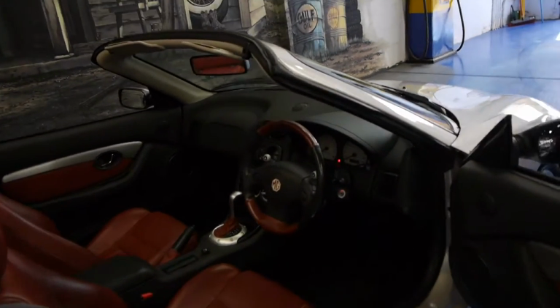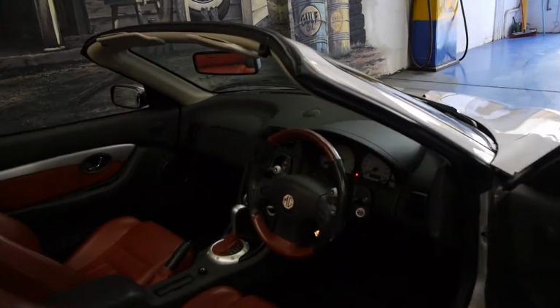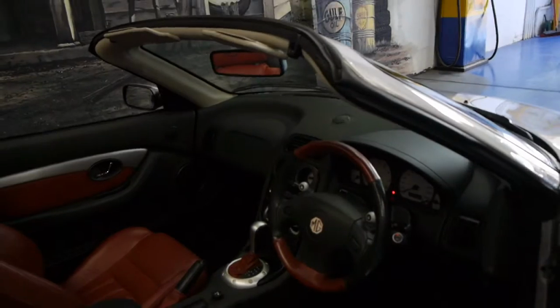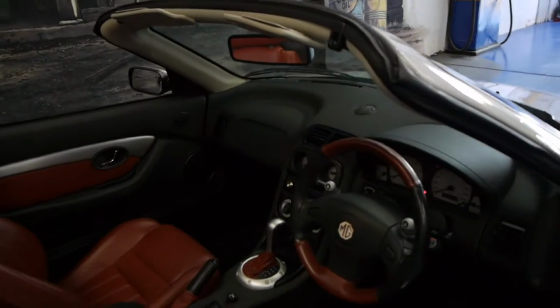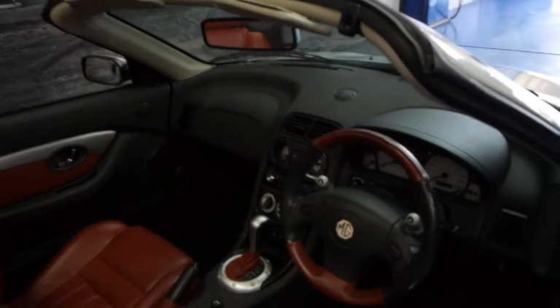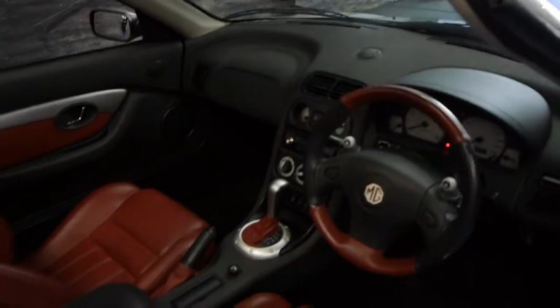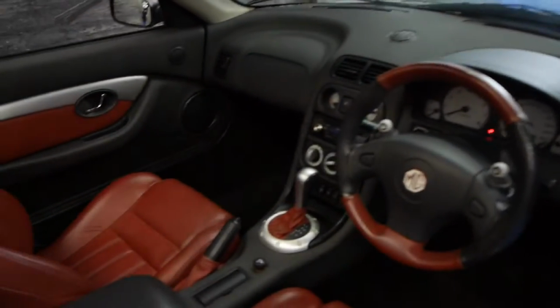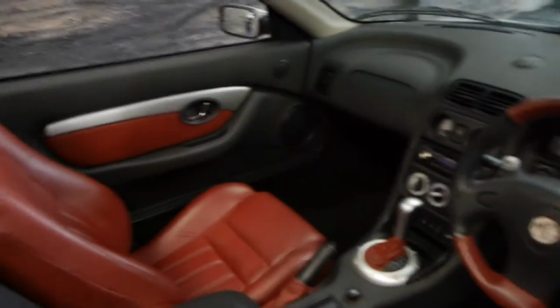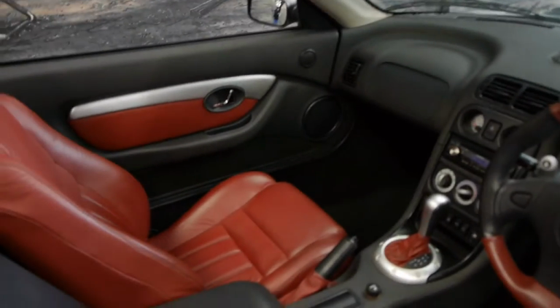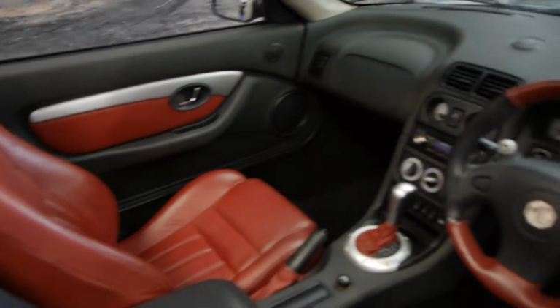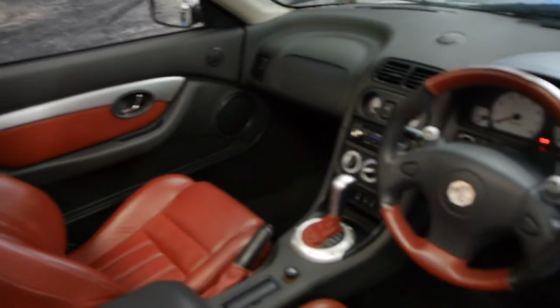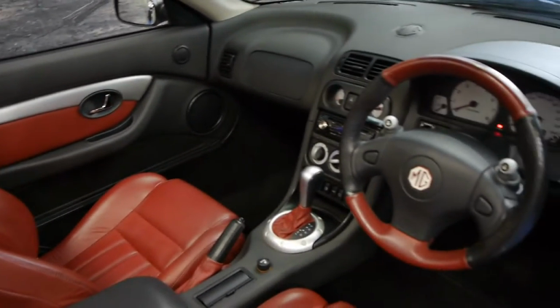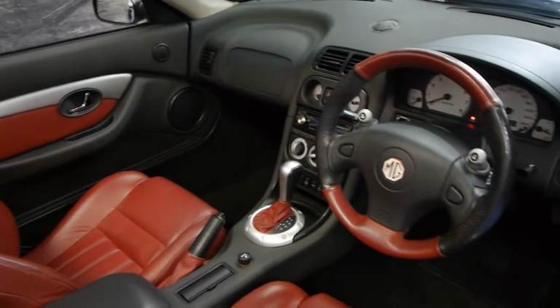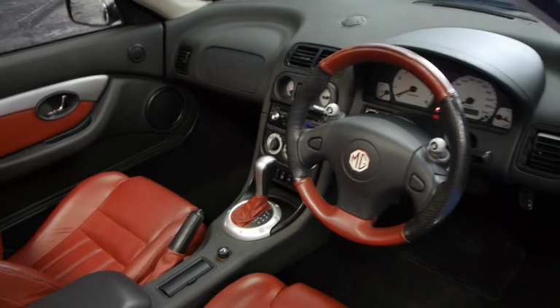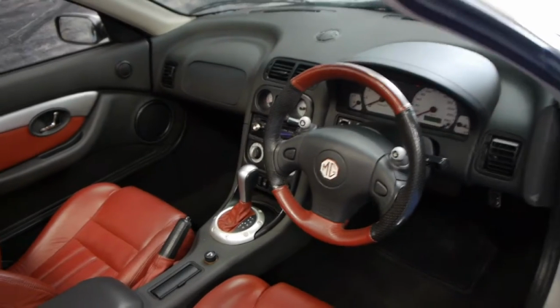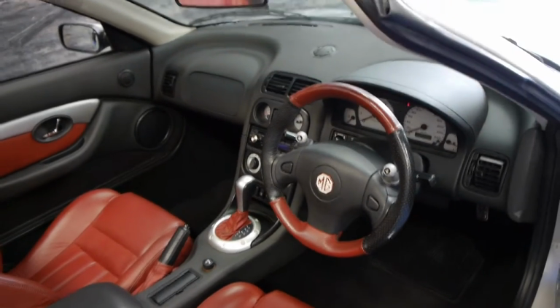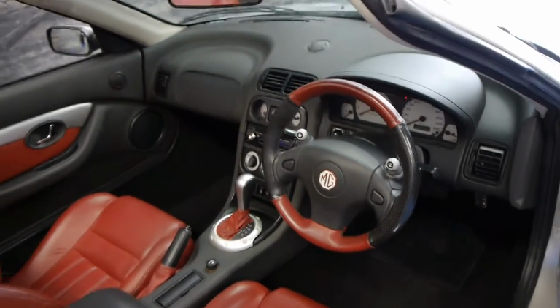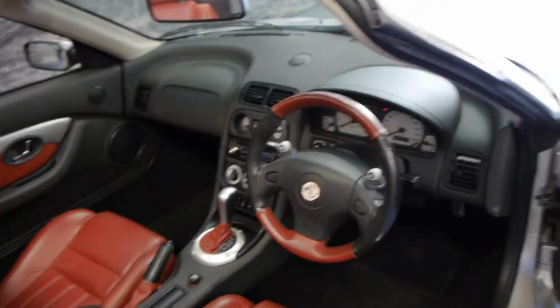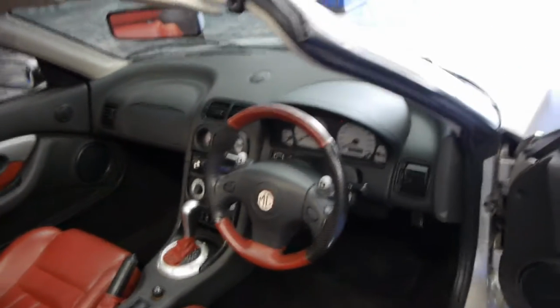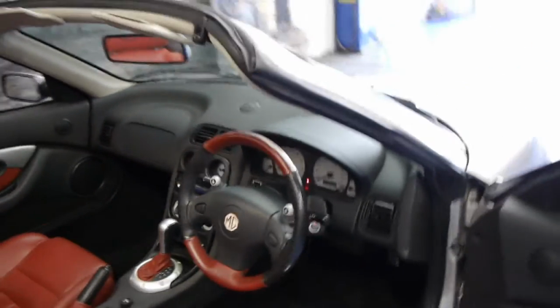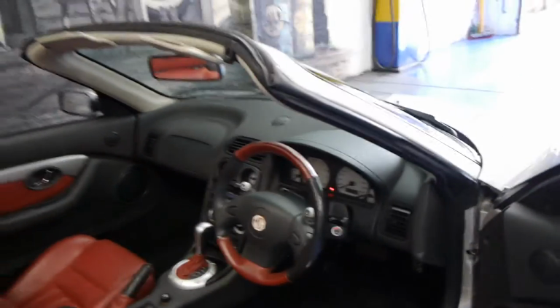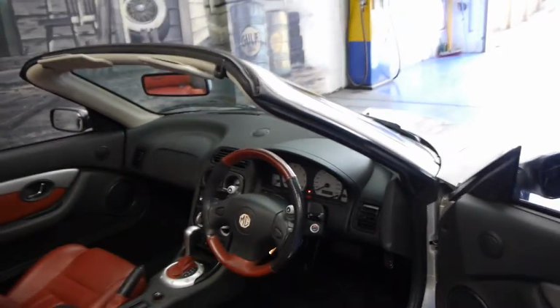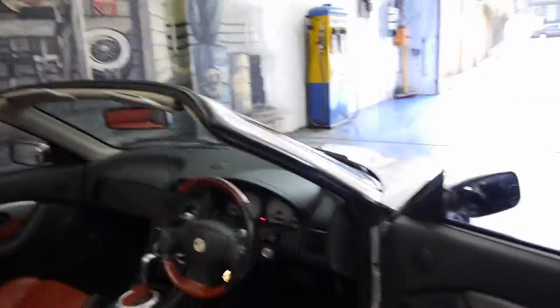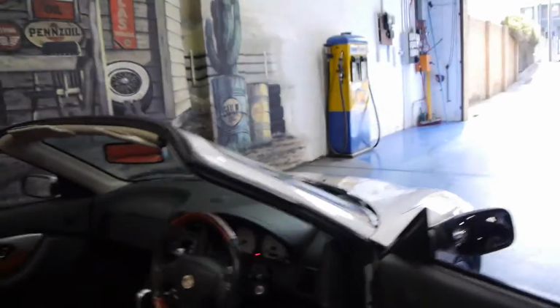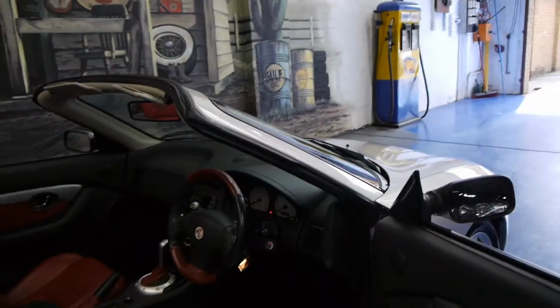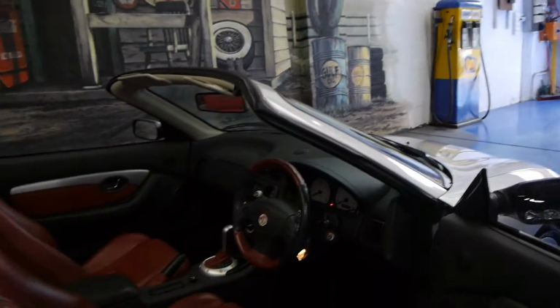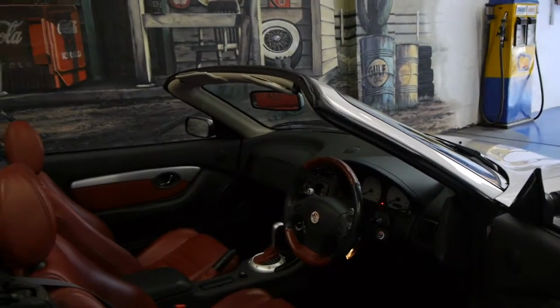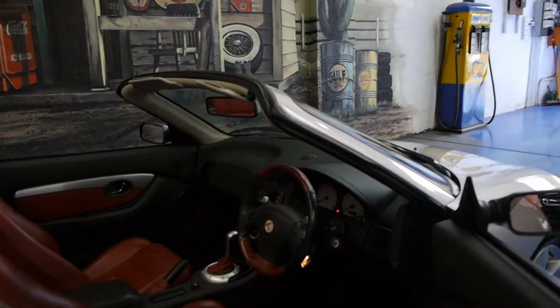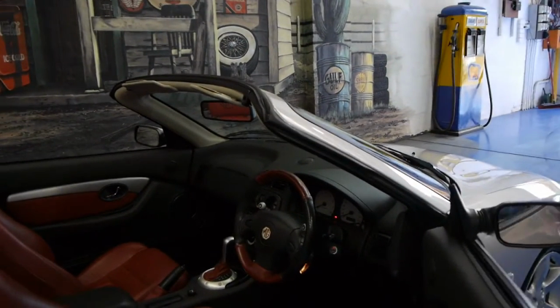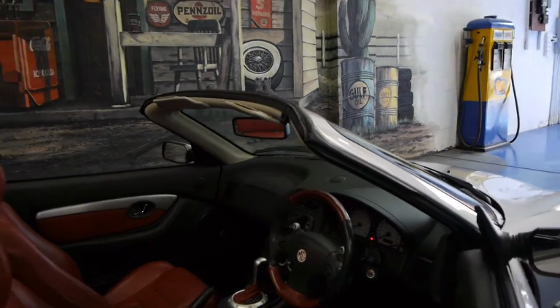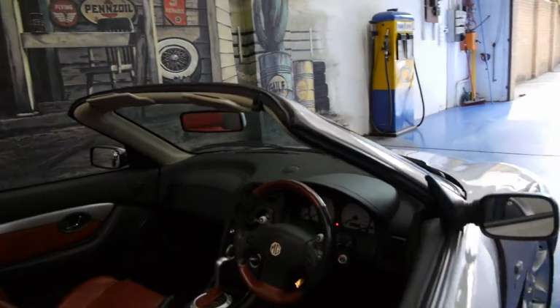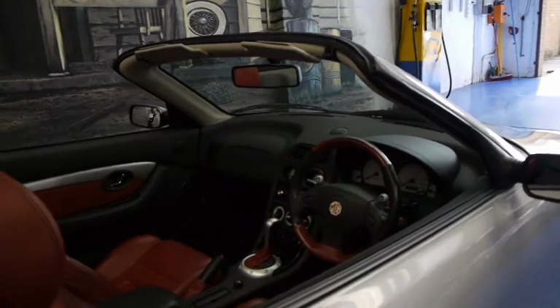It's had the timing belt done, and the owner had the head gasket done as well a couple of years ago. Basically if you're looking for an MGF, this is the car to buy. We would suggest that this is easily the best available in the country at the present time.